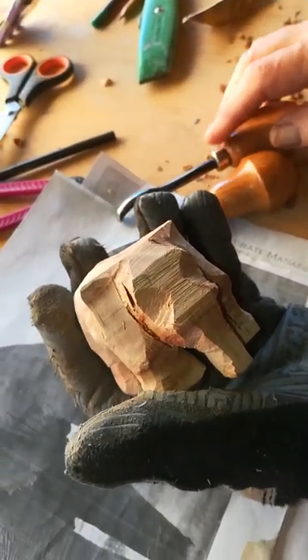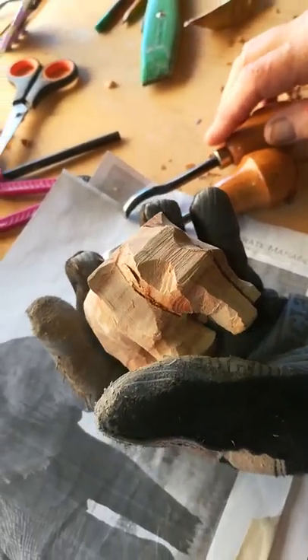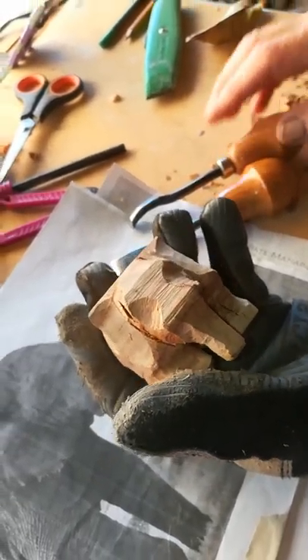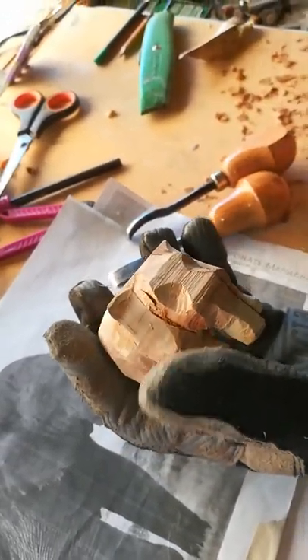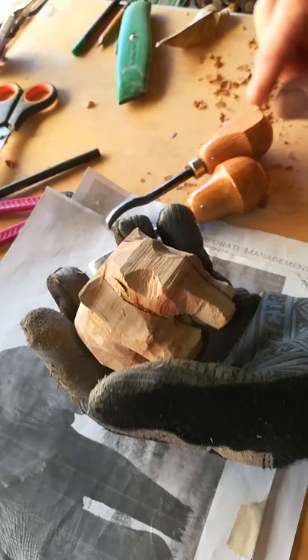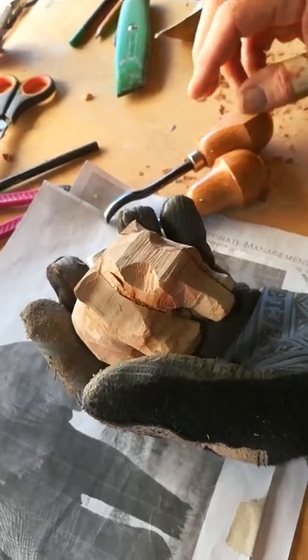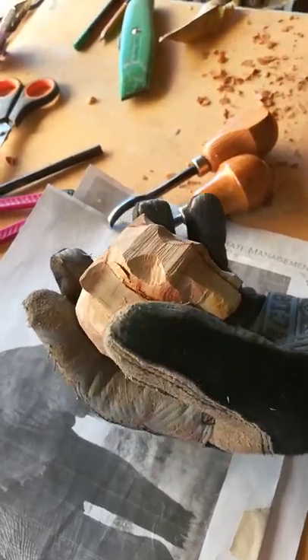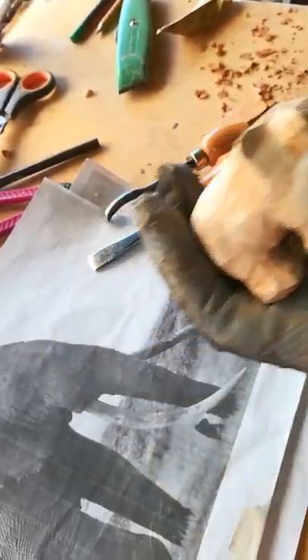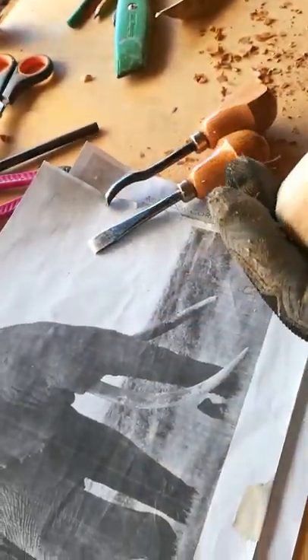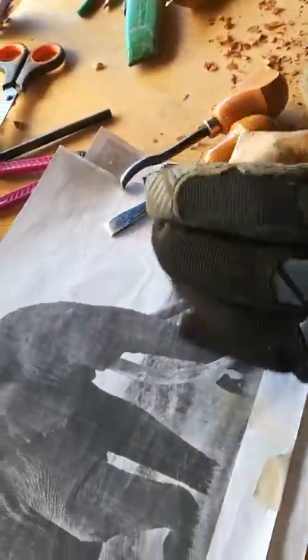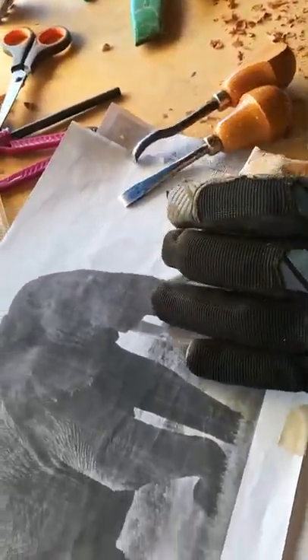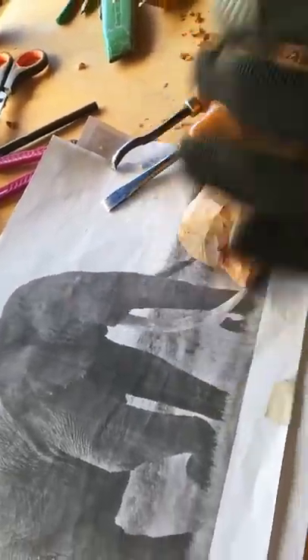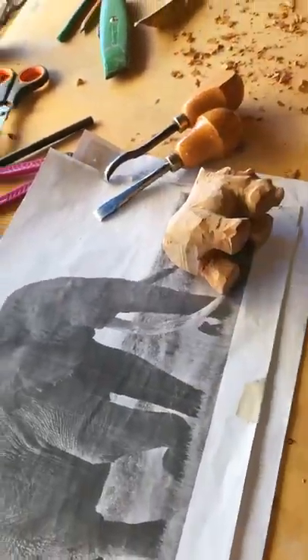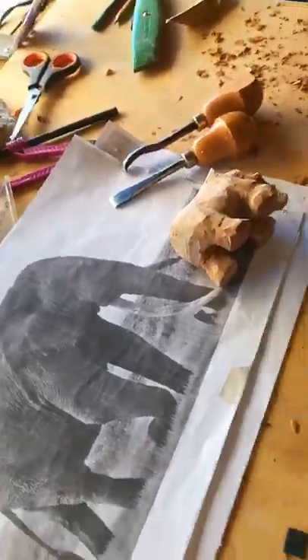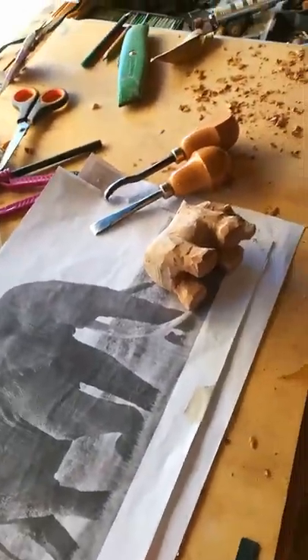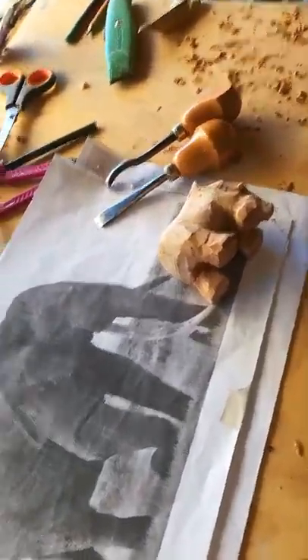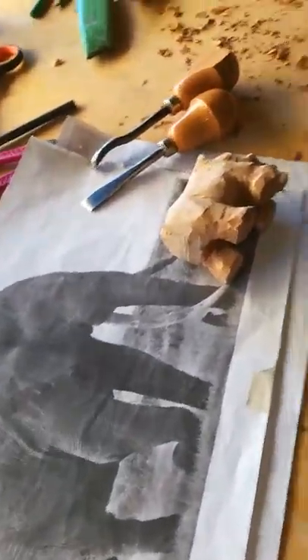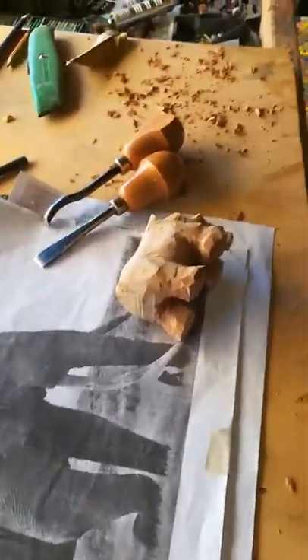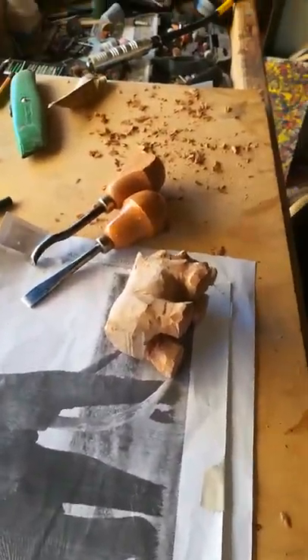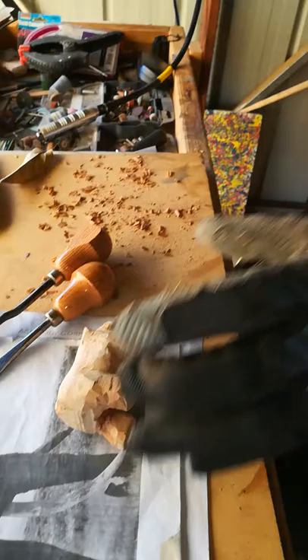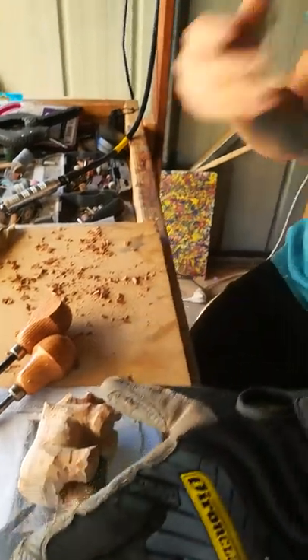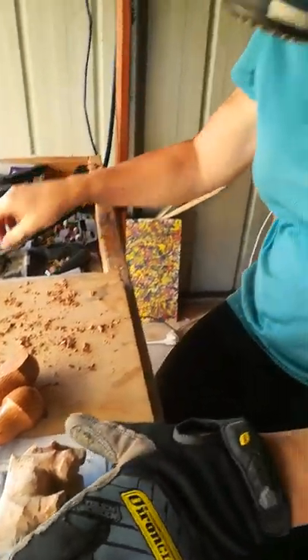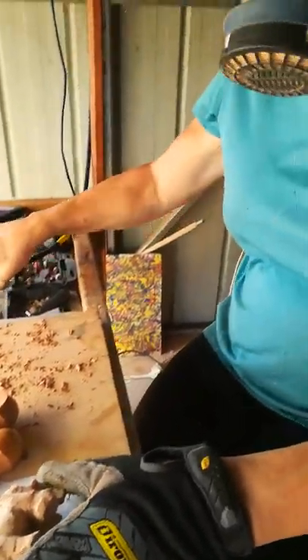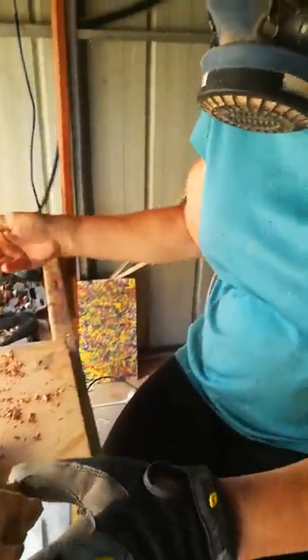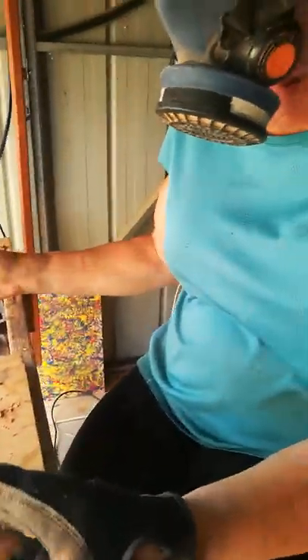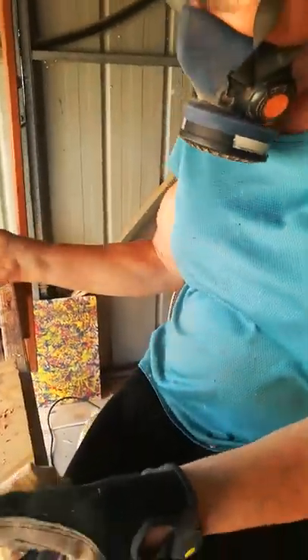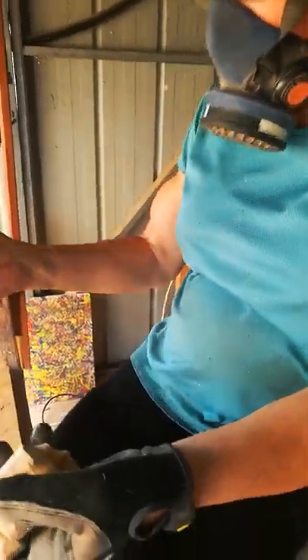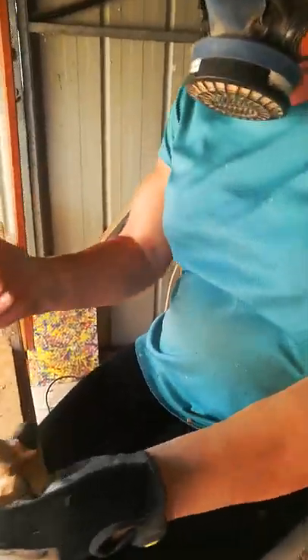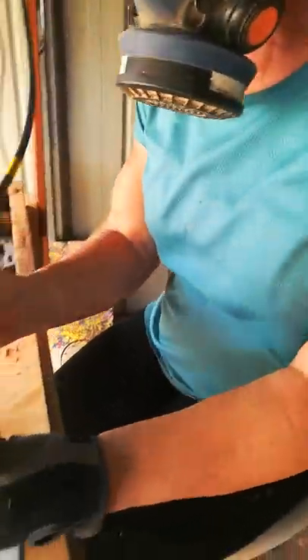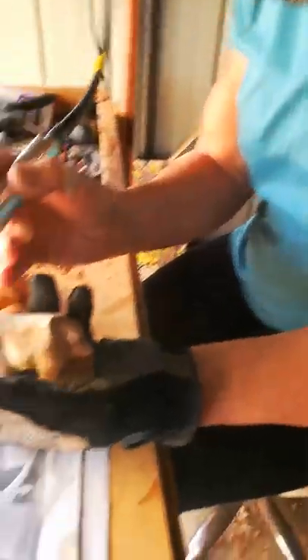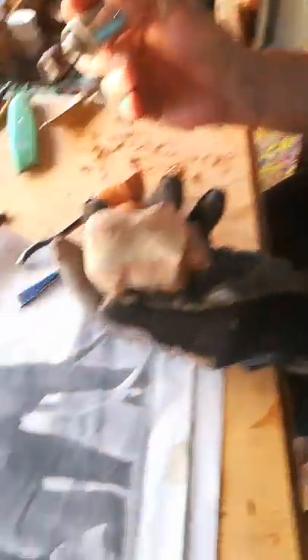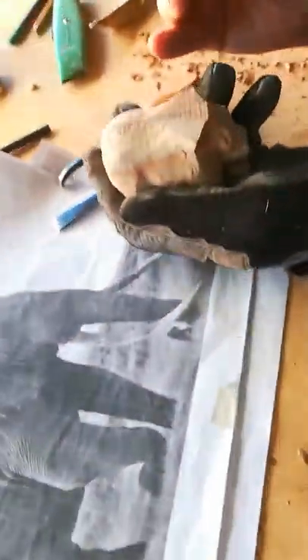Can you show me the dremel in action? Yes. This is where Stephanie has to put on her mask, just to be safe with regards to all the assorted dust.